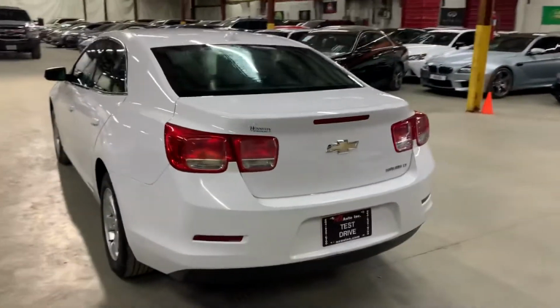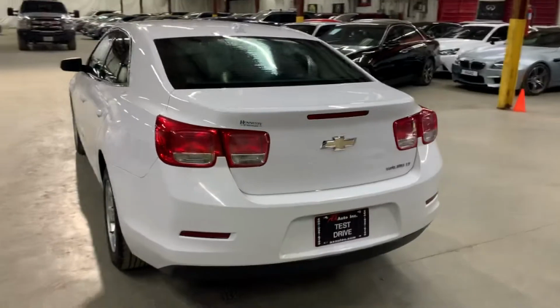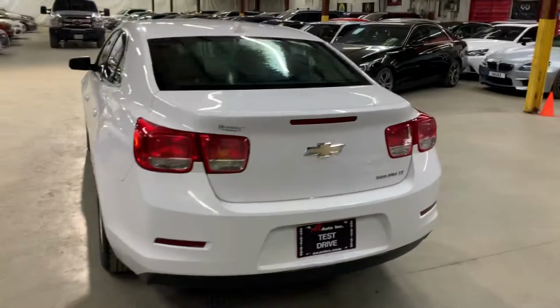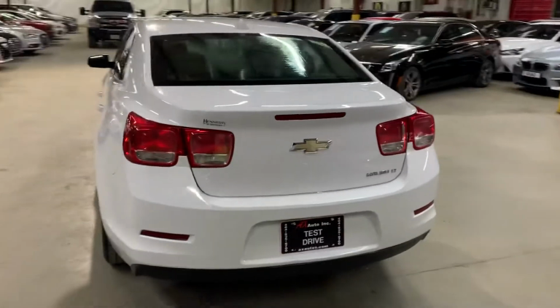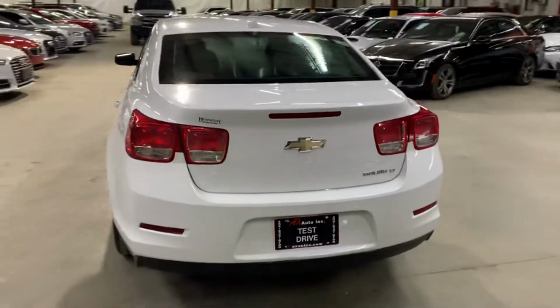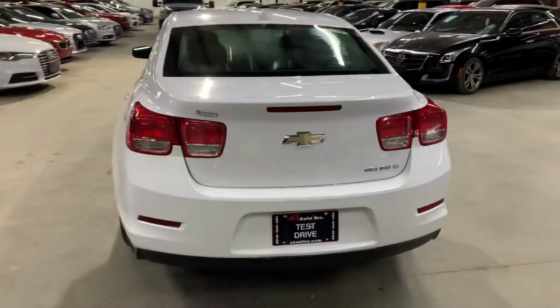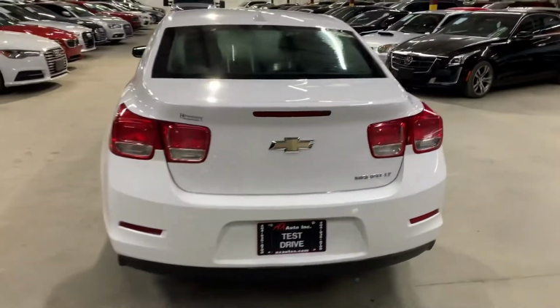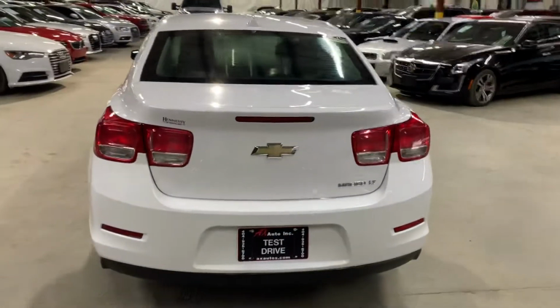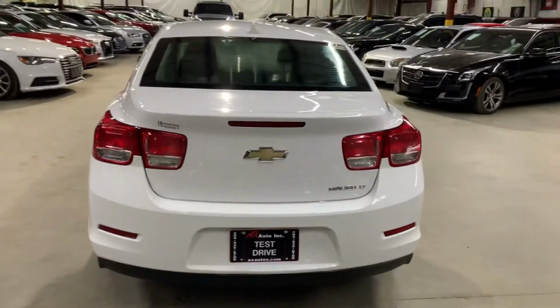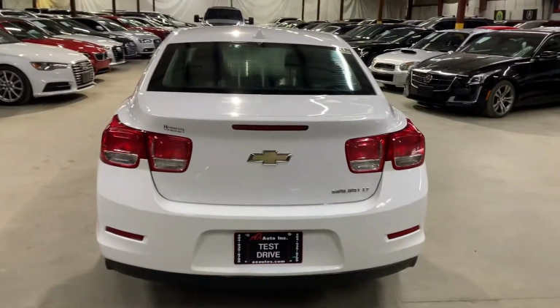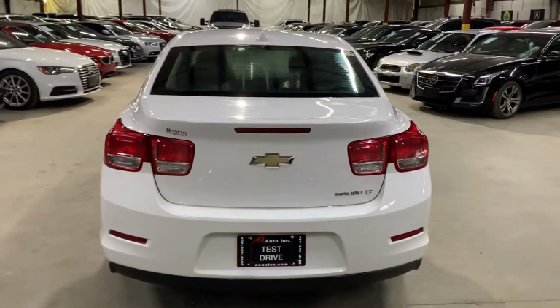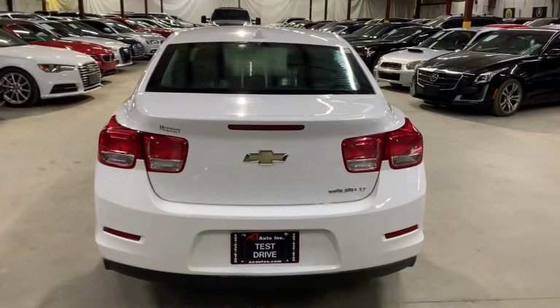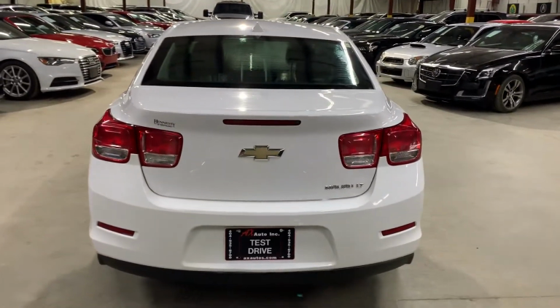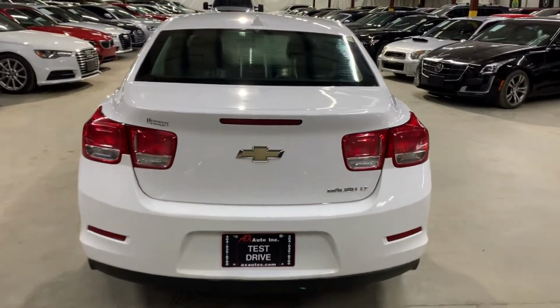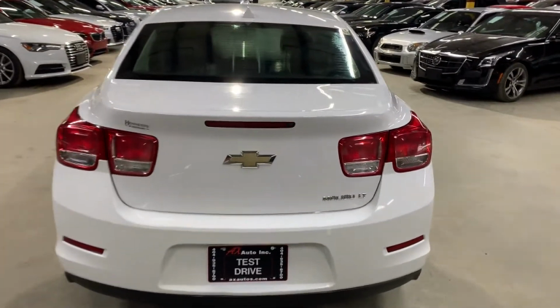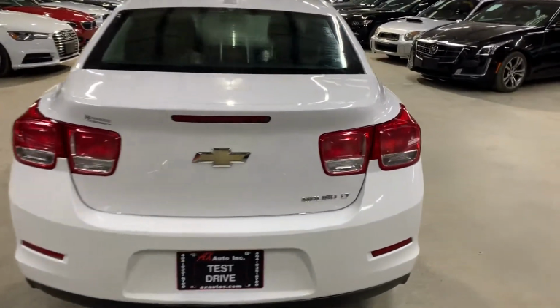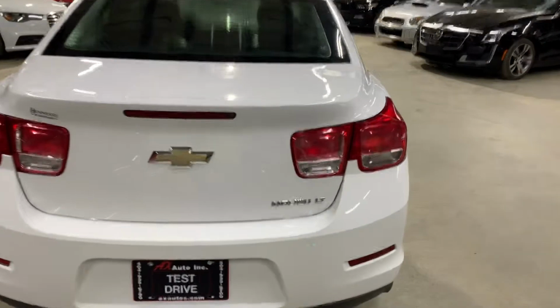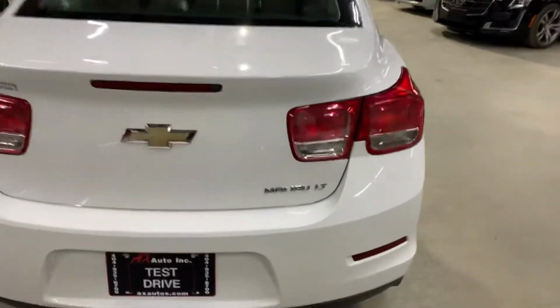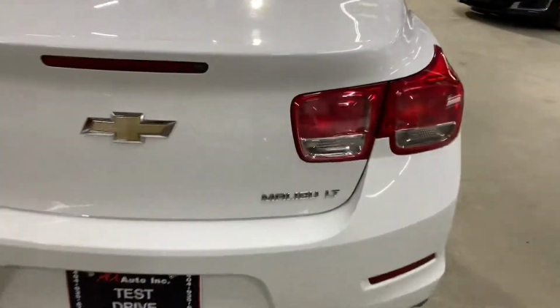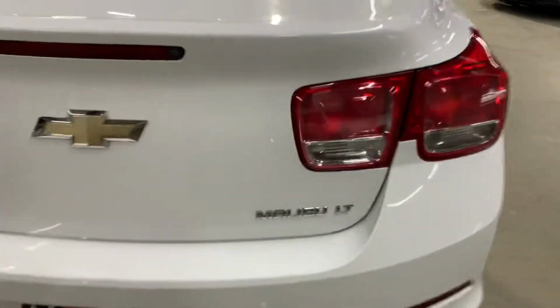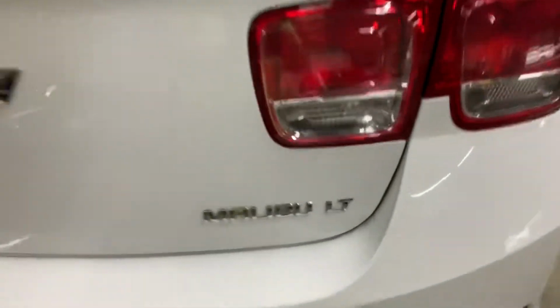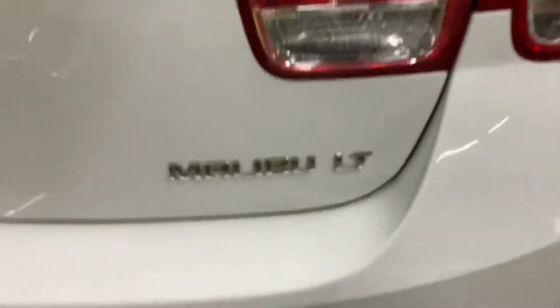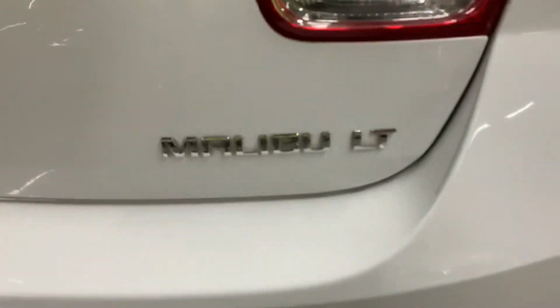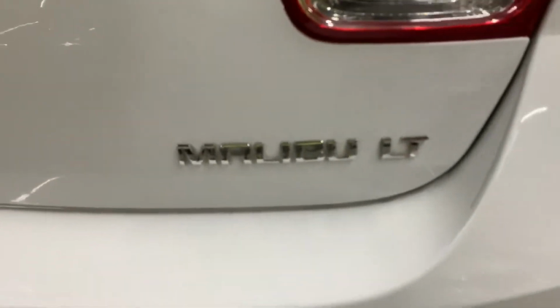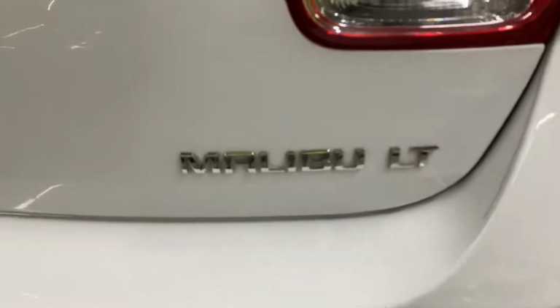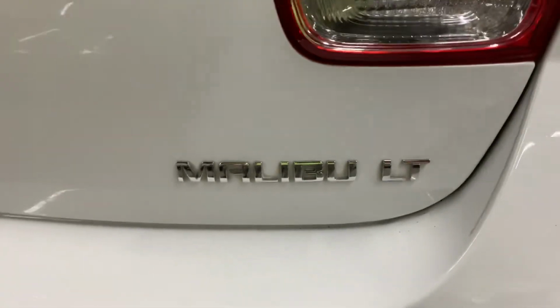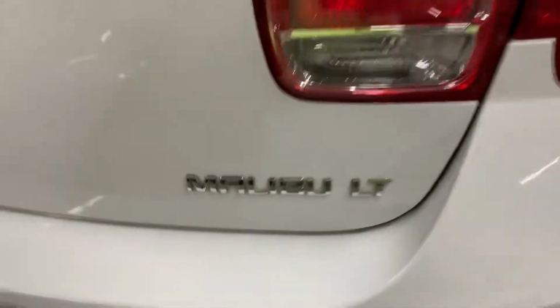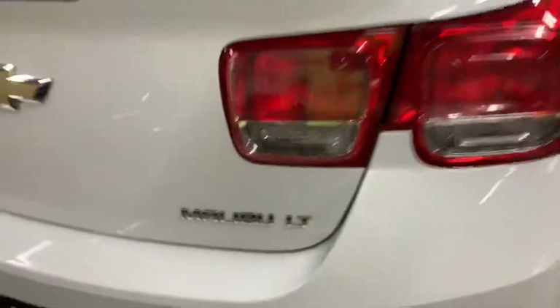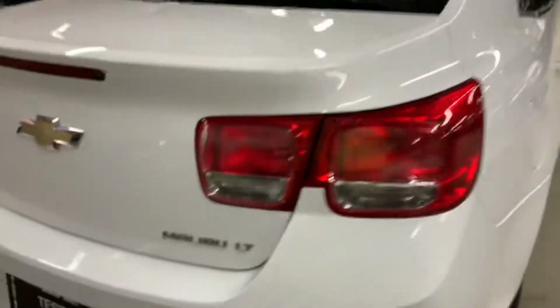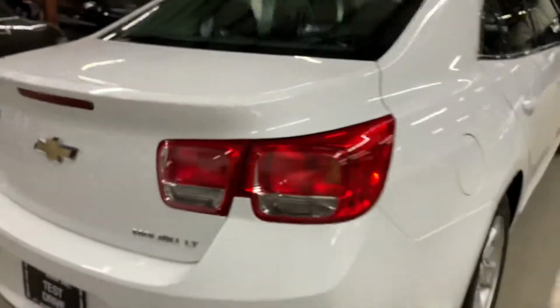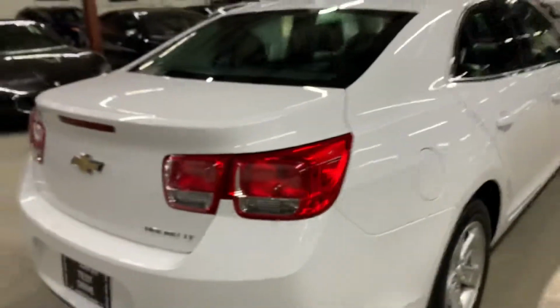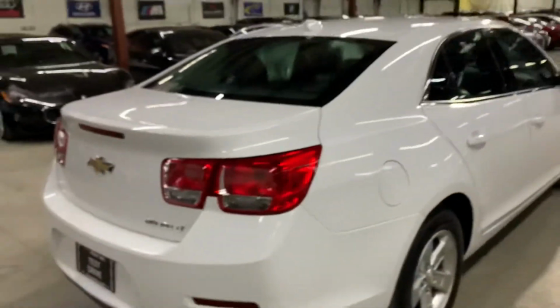It does come with a clean title, guys. This Chevy Malibu LT comes with a clean title. Again, it is a 2013.